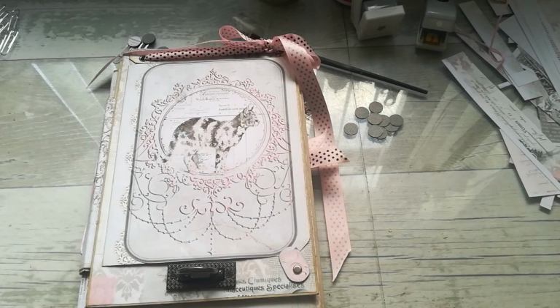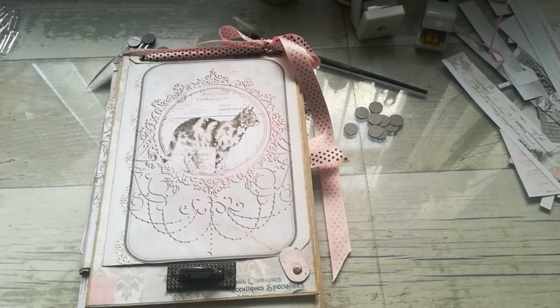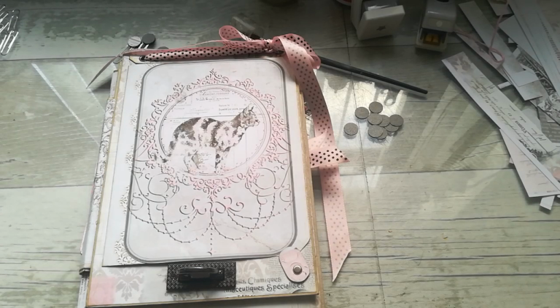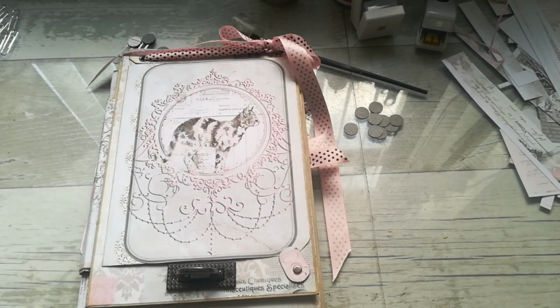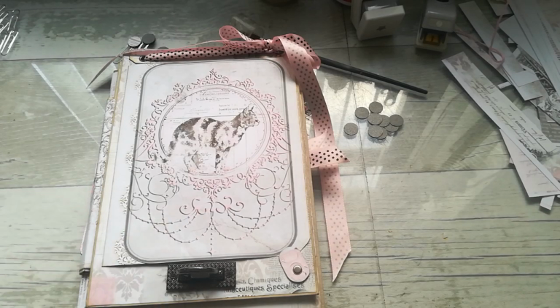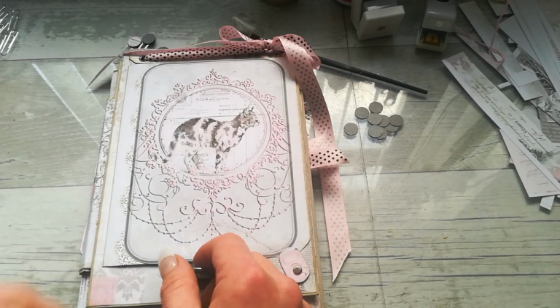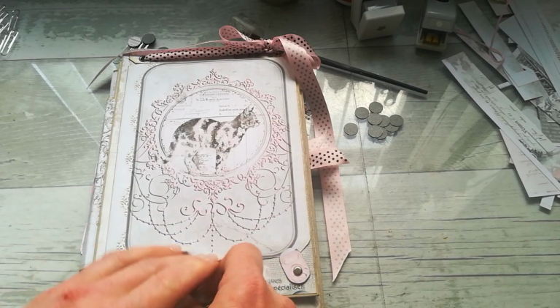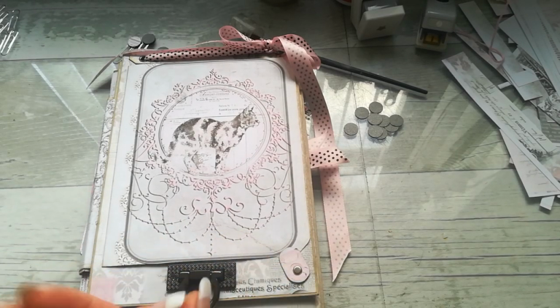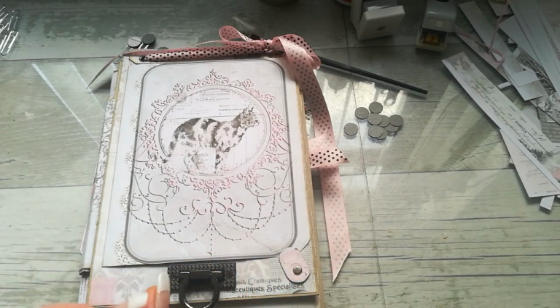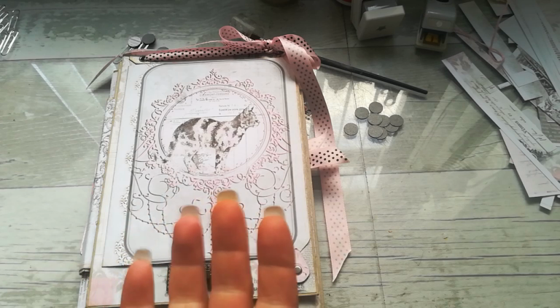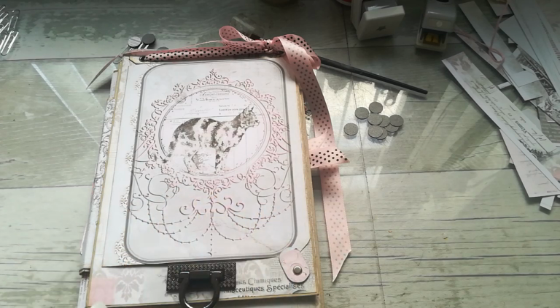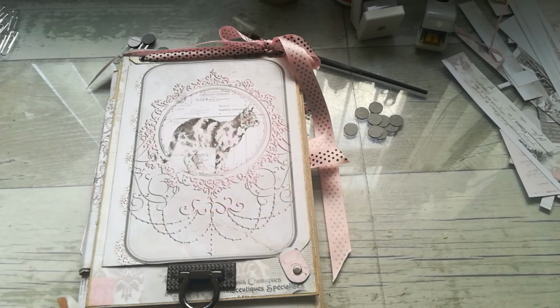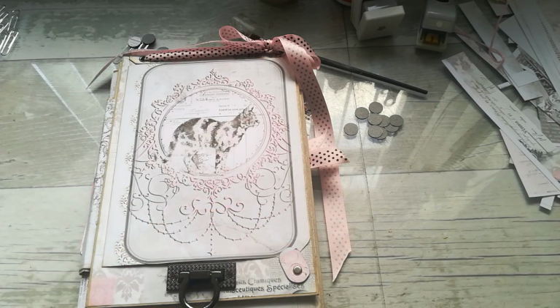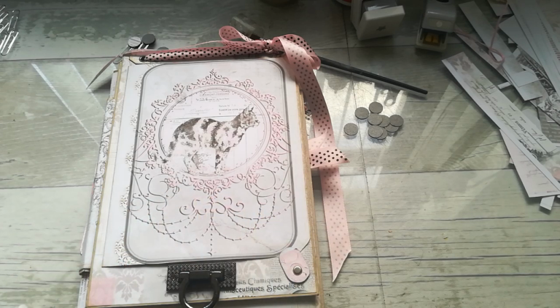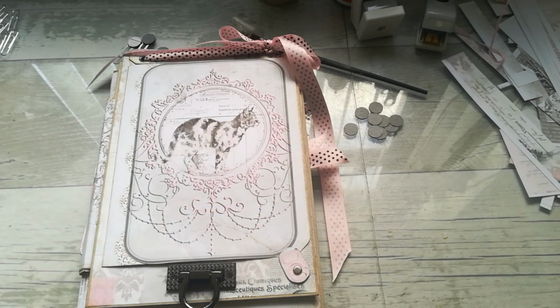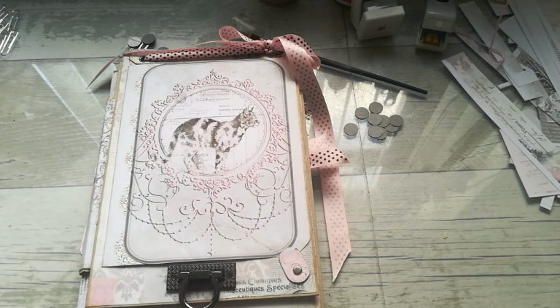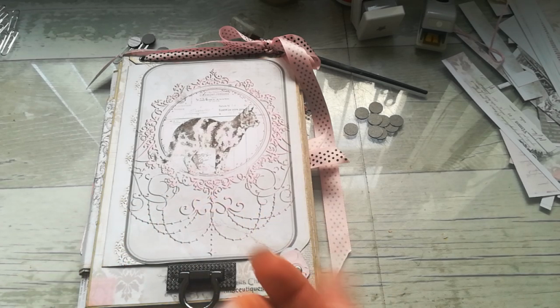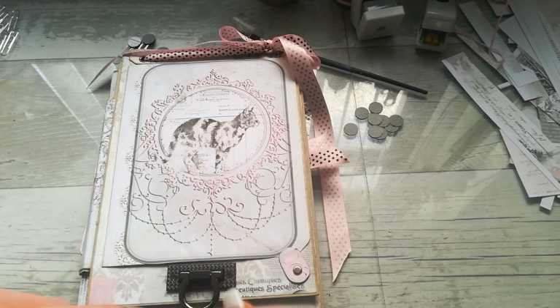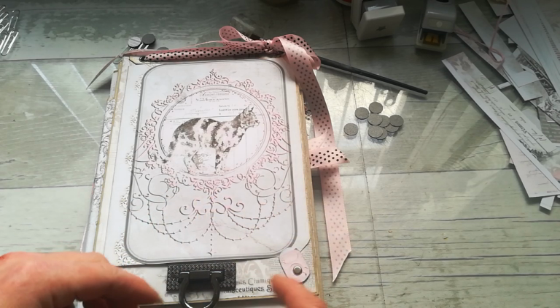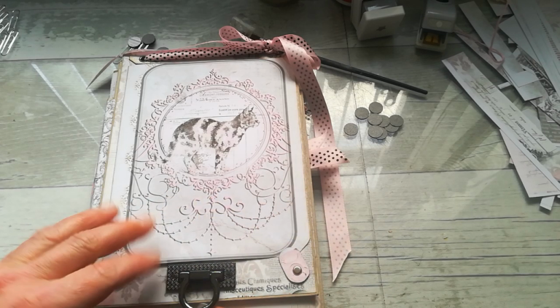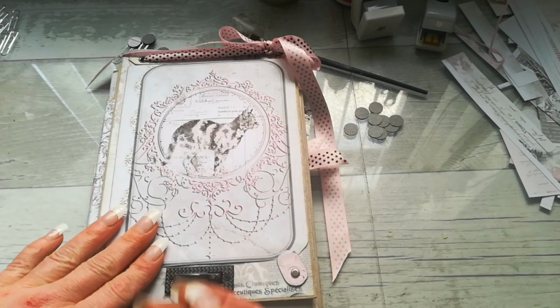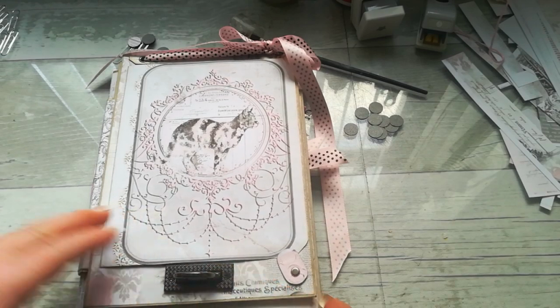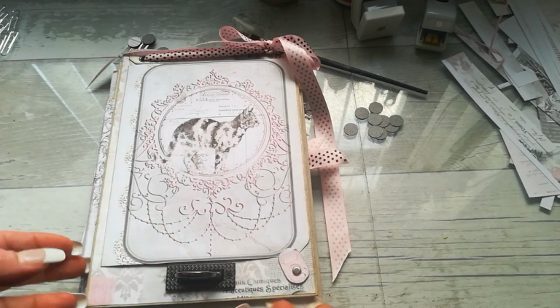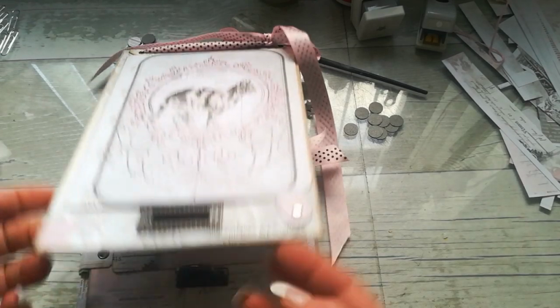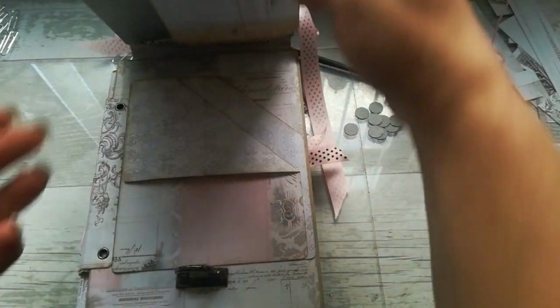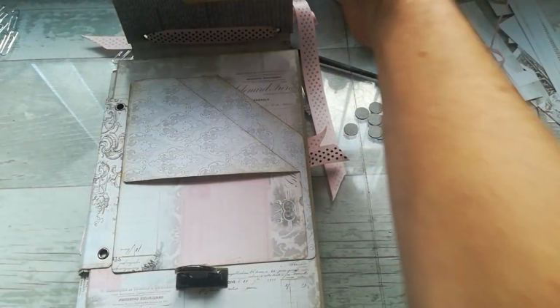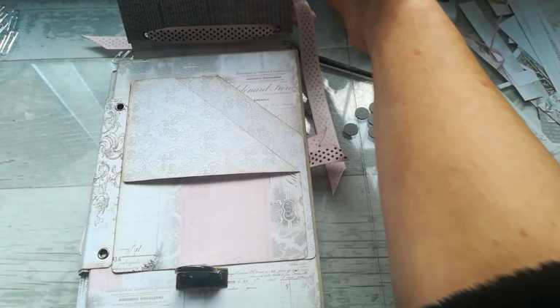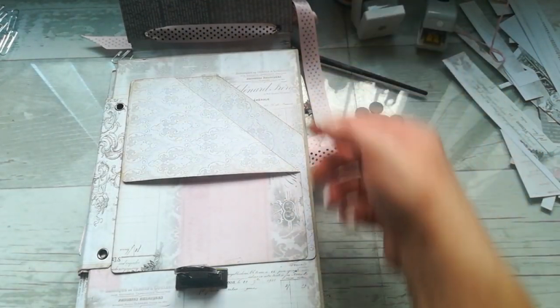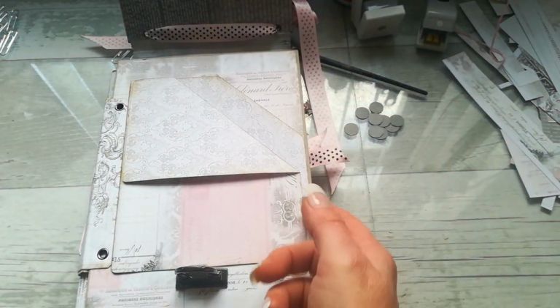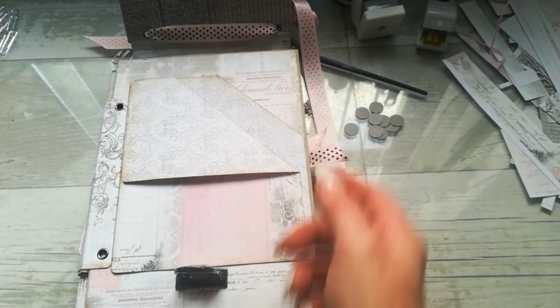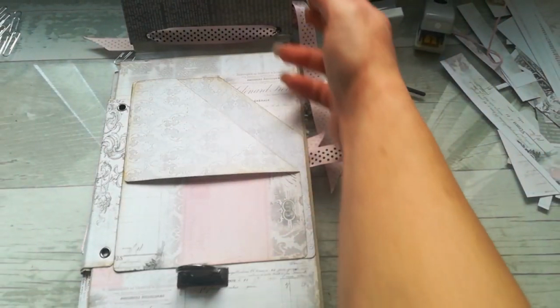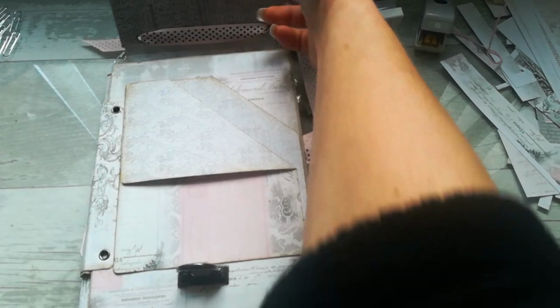Hello everybody, welcome to my channel! It's Eva from Bohemian Crafting here again. Today I'm coming with a very quick sharing — I'm working on this very soft journal using my new digital collection.